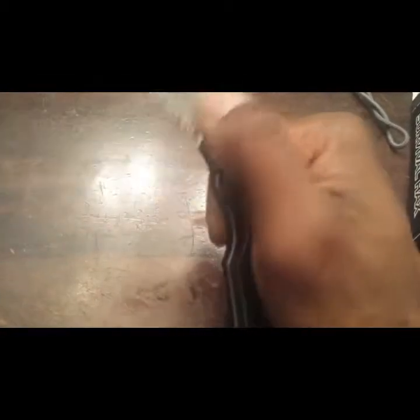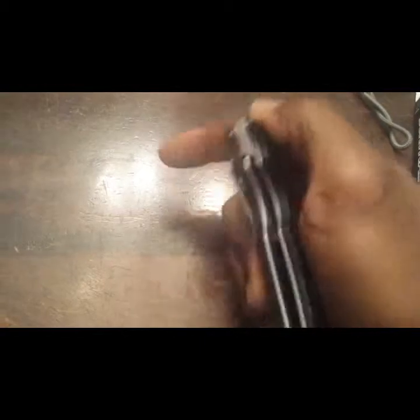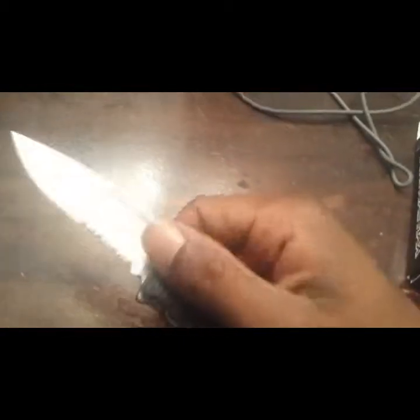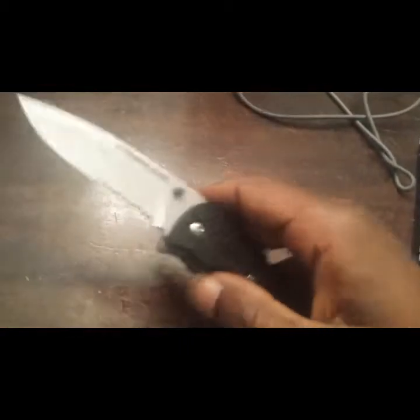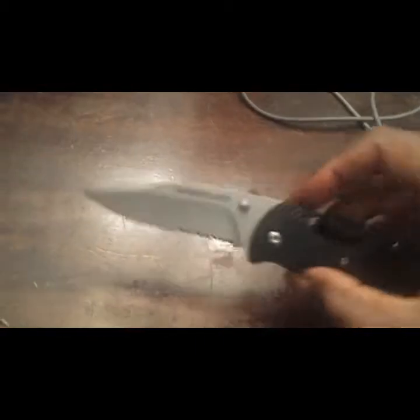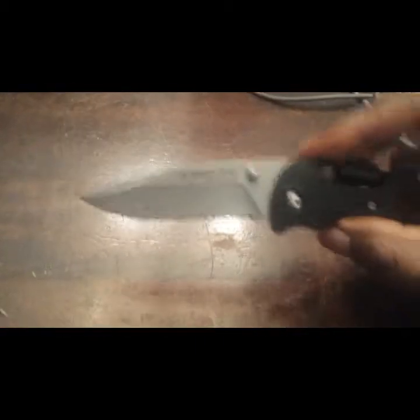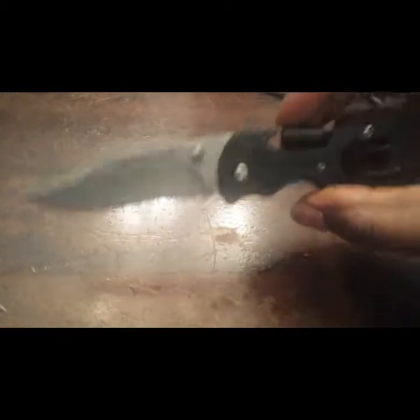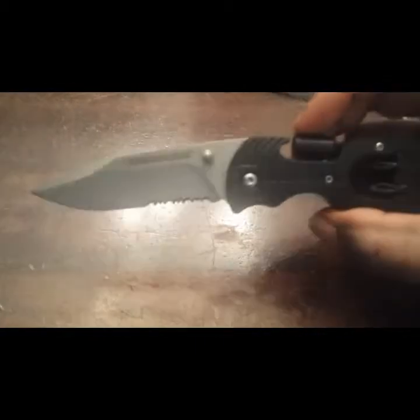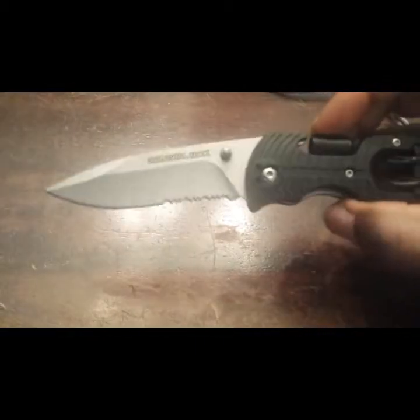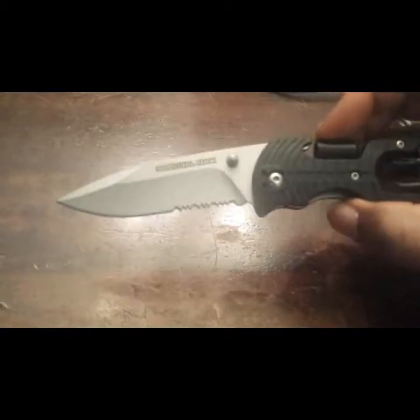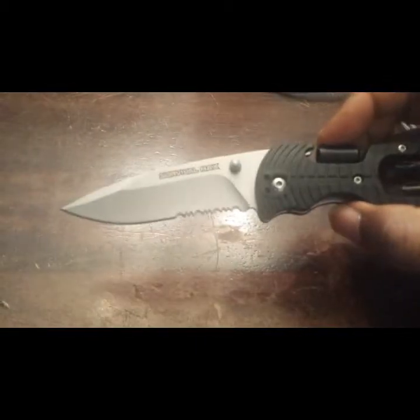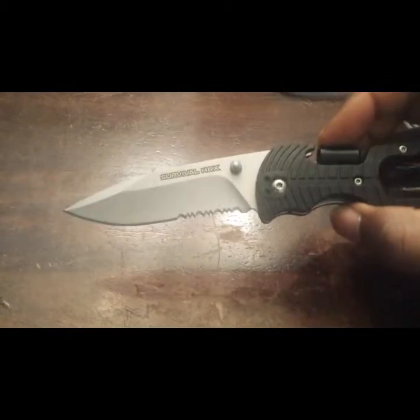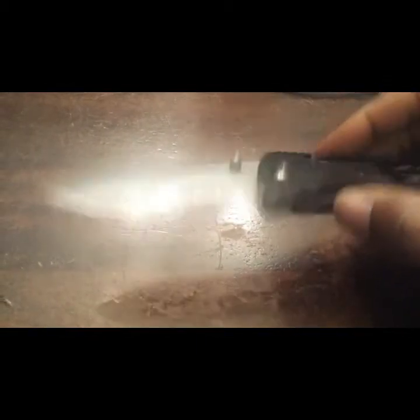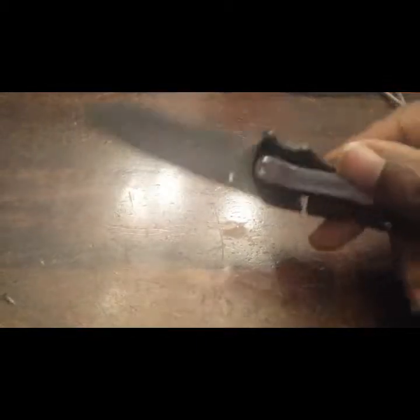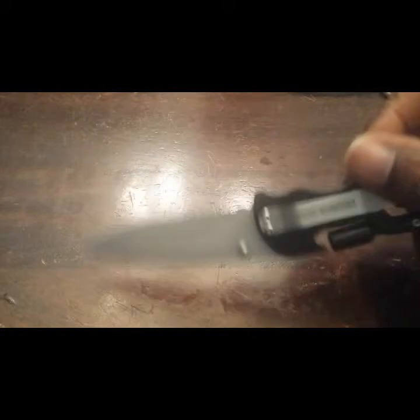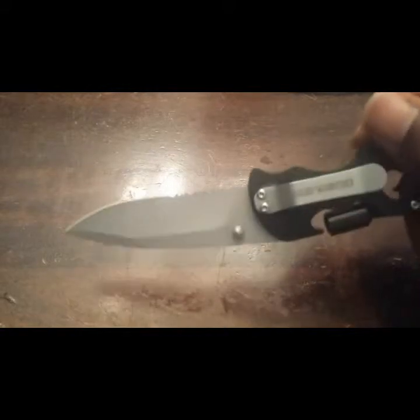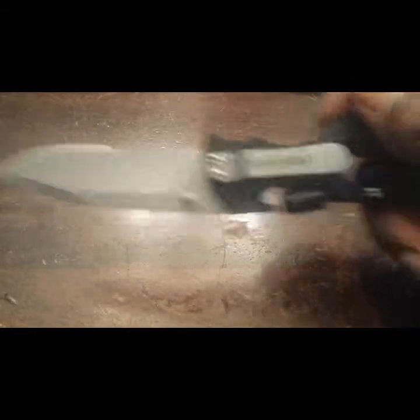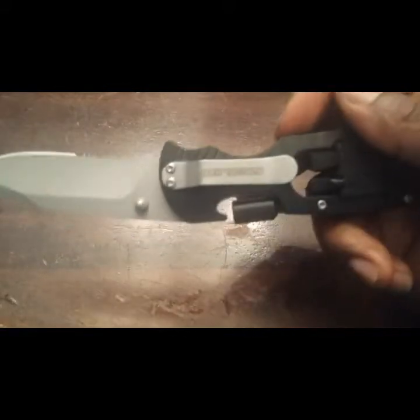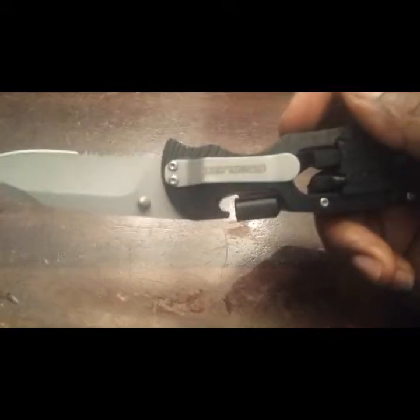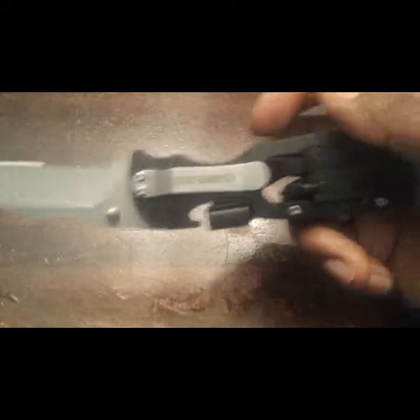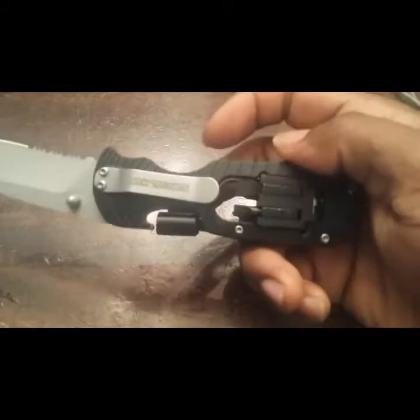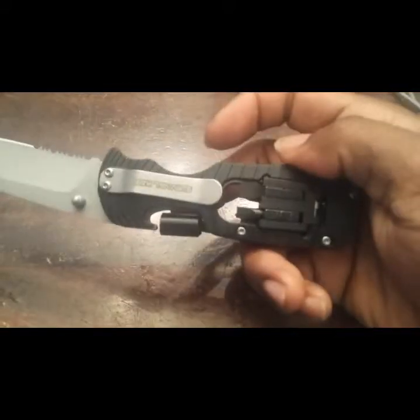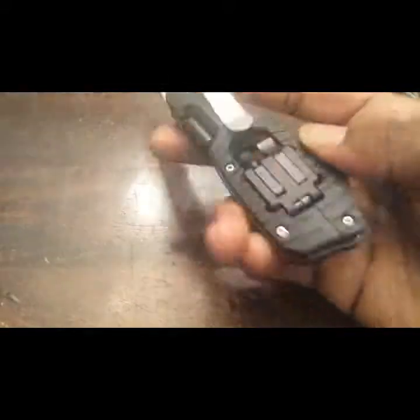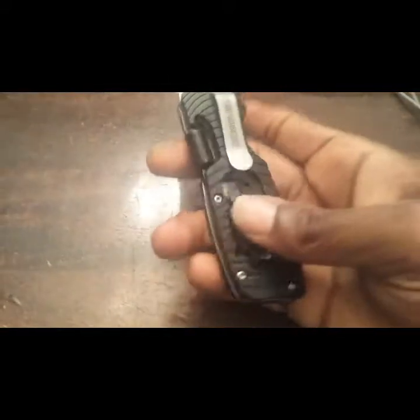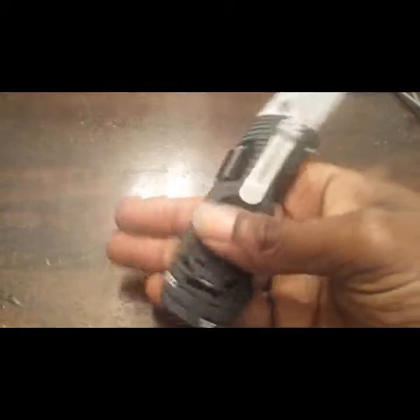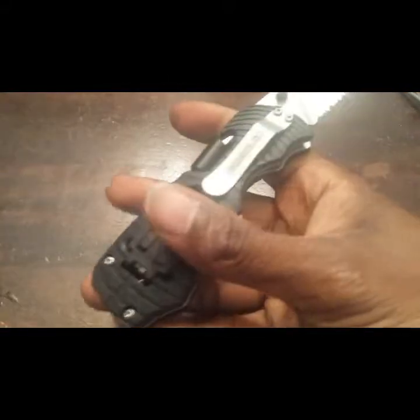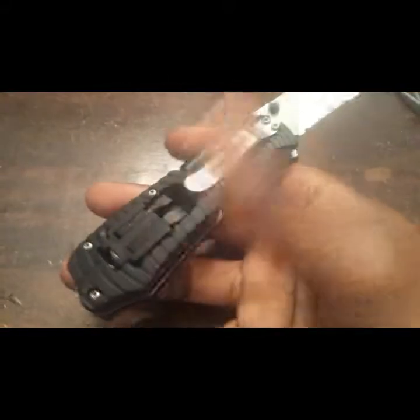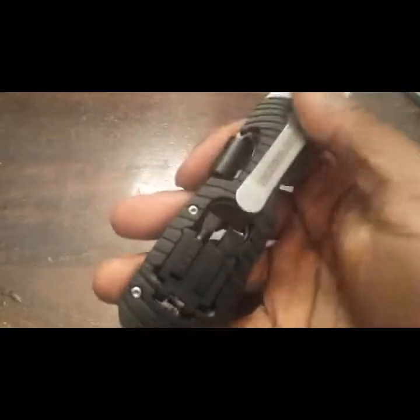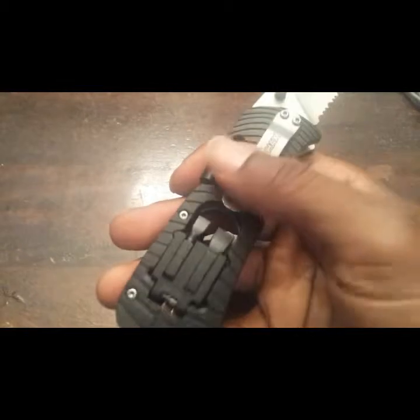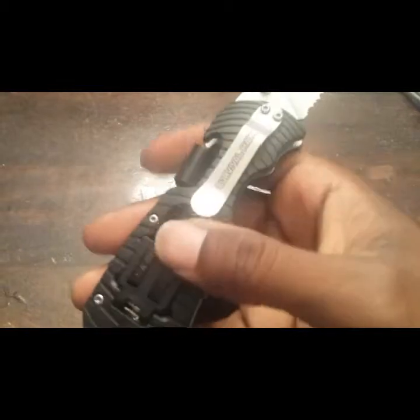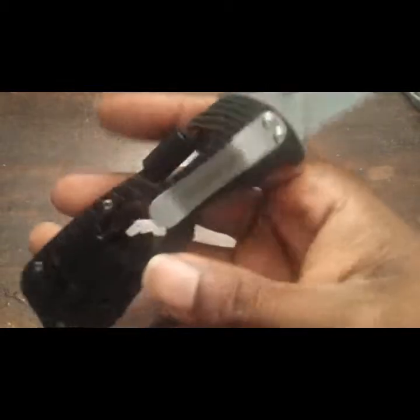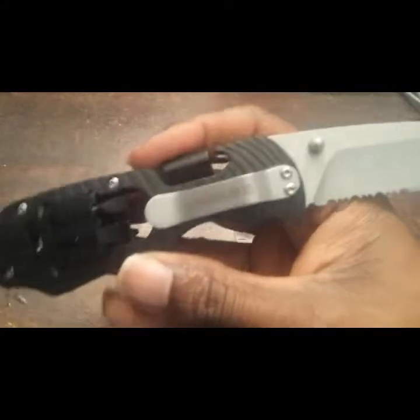As you can see, it's a nice size blade. Pretty sharp right out of the box without having to sharpen it. I've rubbed it back and forth along the hair on my arms and that hair came off really quickly.